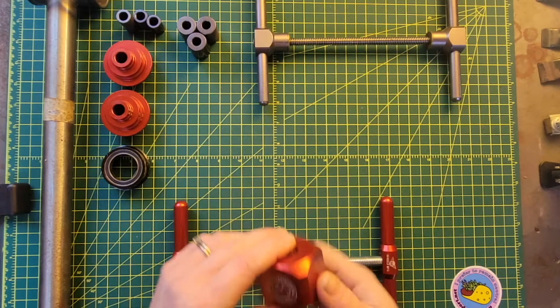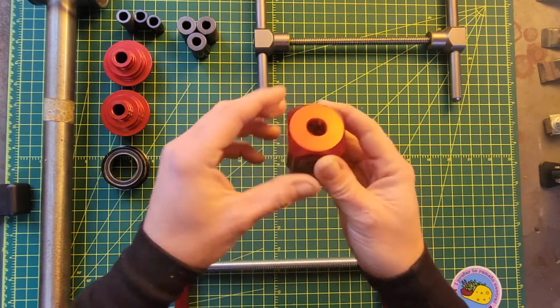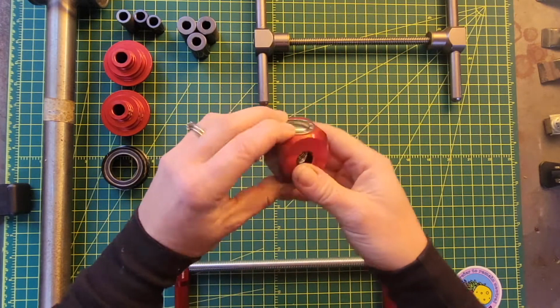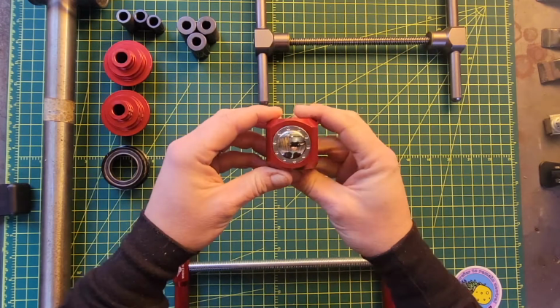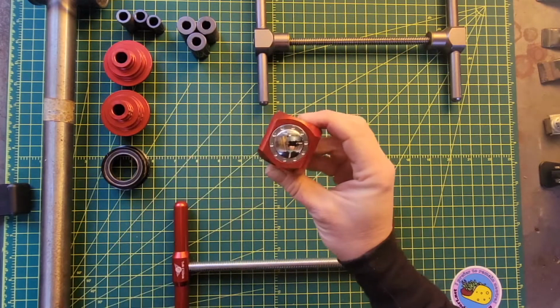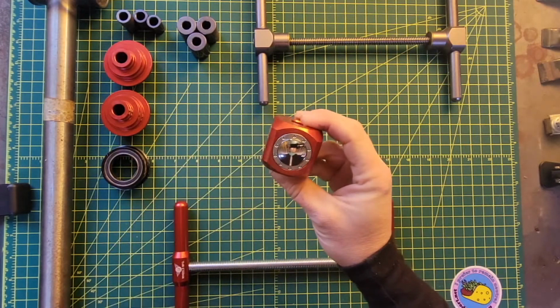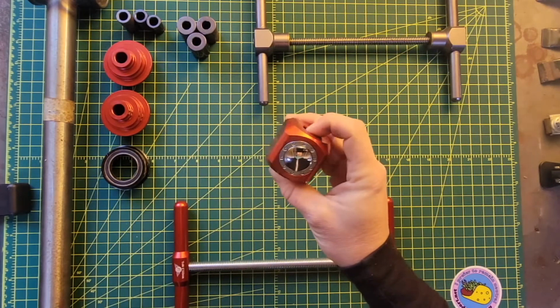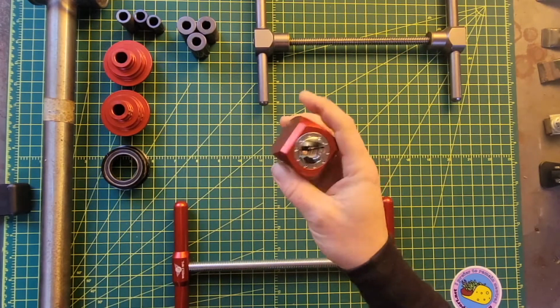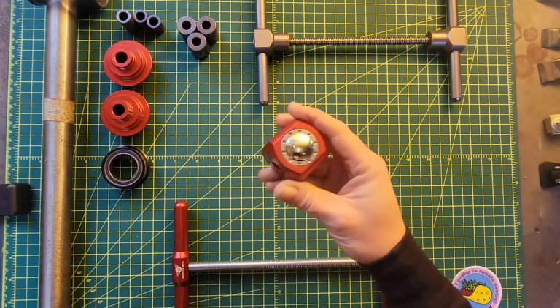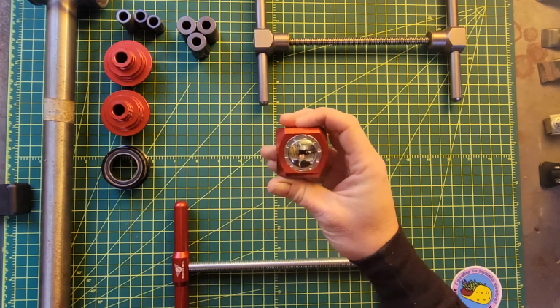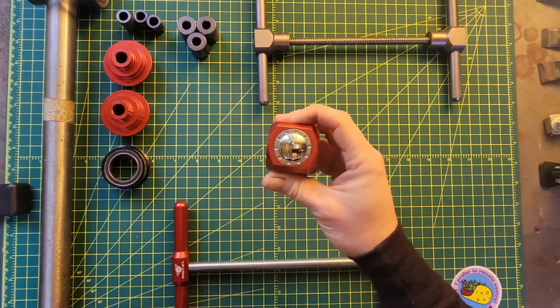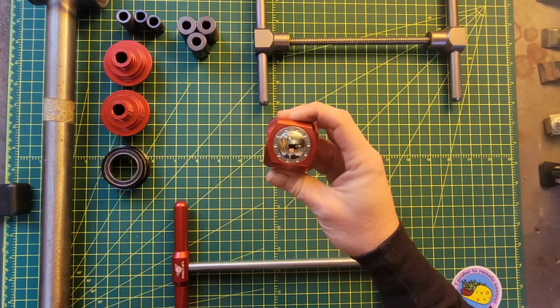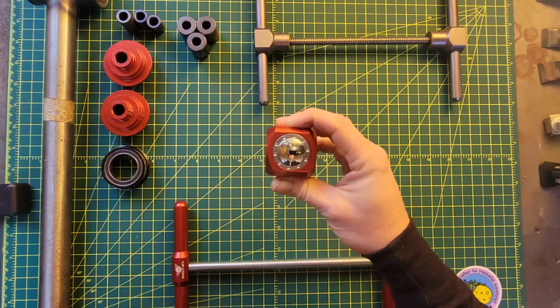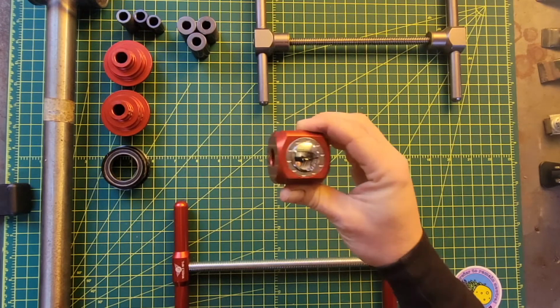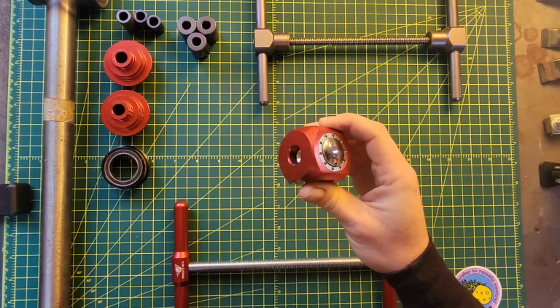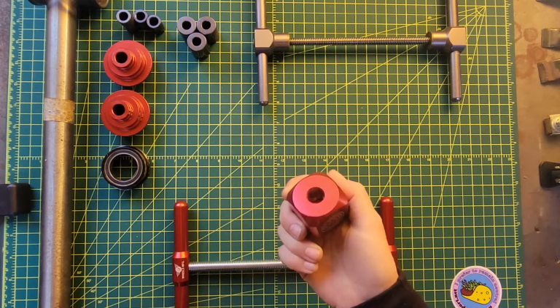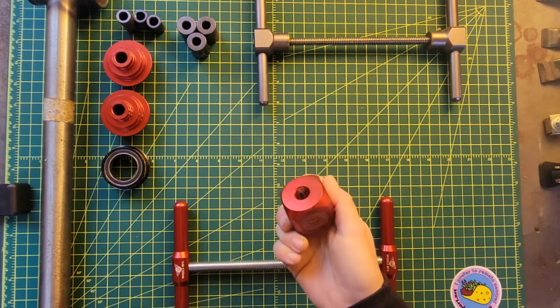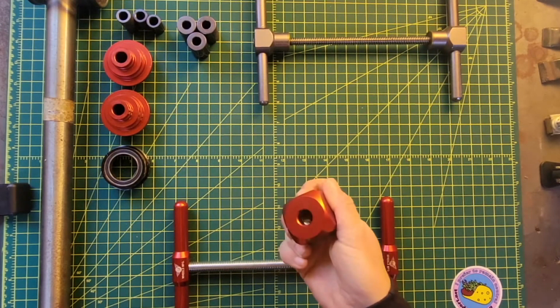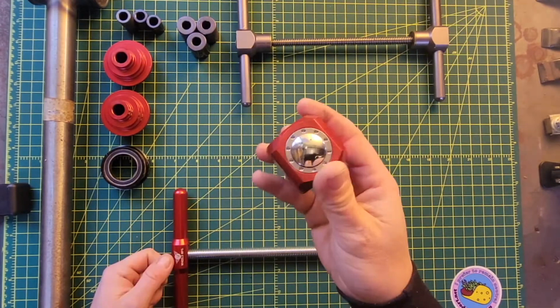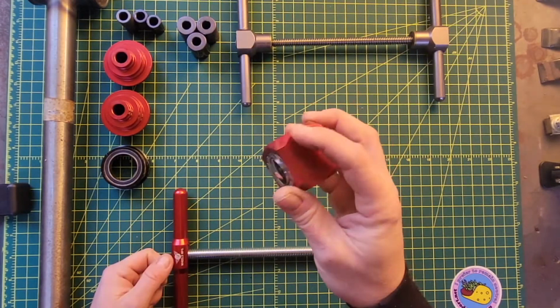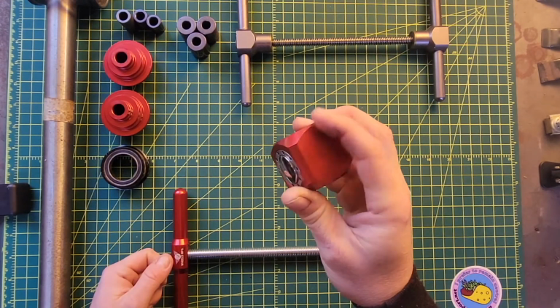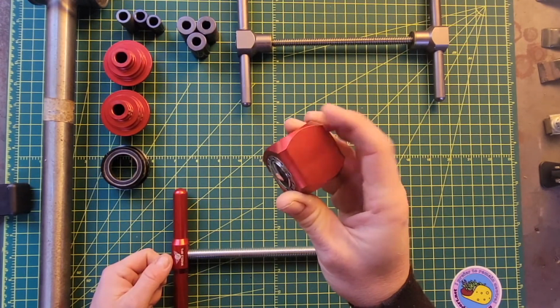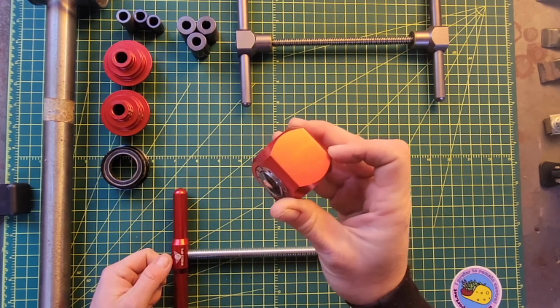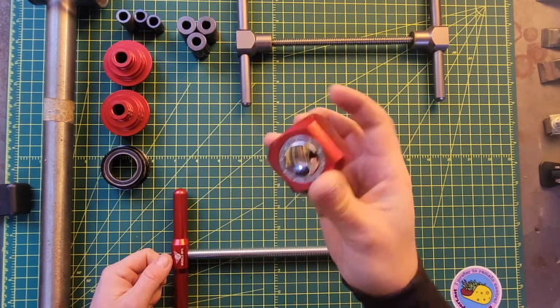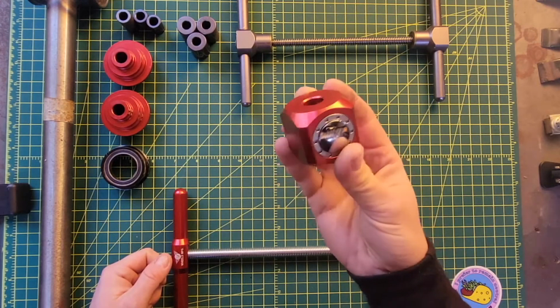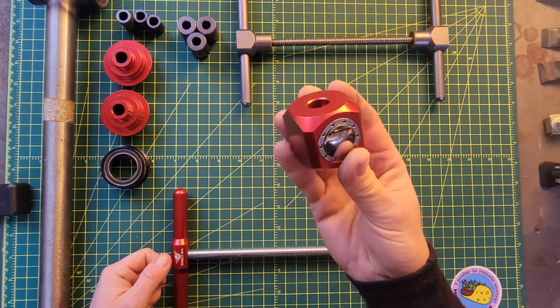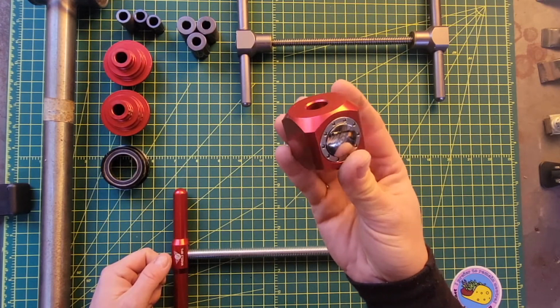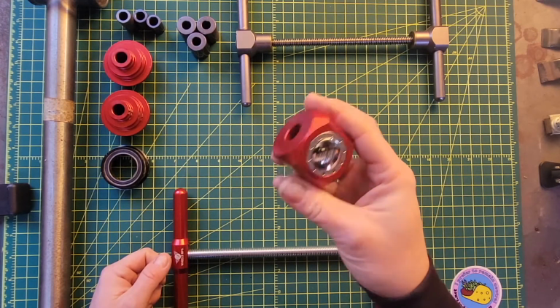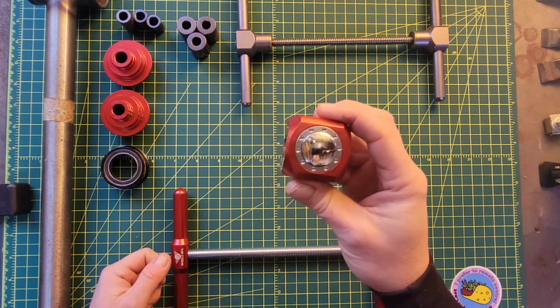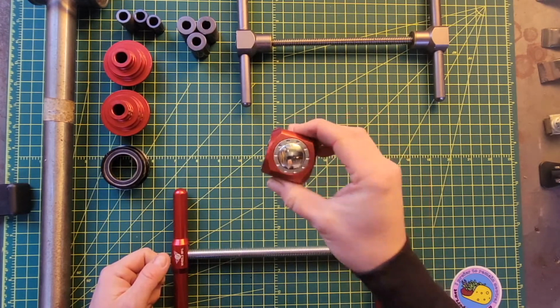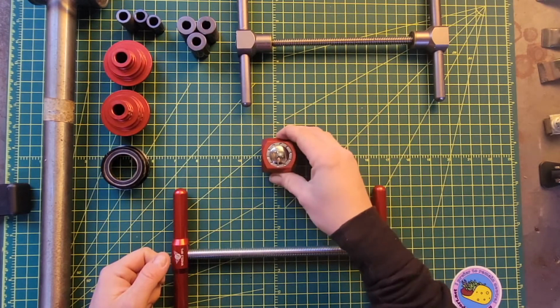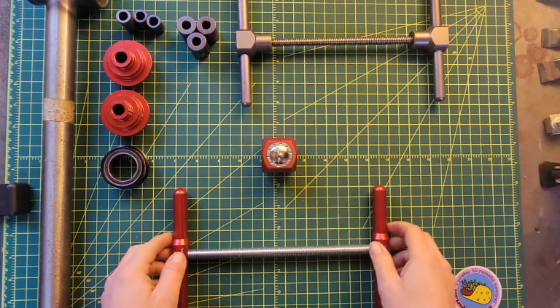So this is the Wheels Manufacturing Adjustable Press Stop. It's about an inch and a half on all sides — decent size for the job. It's meant to be used with their half-inch presses.